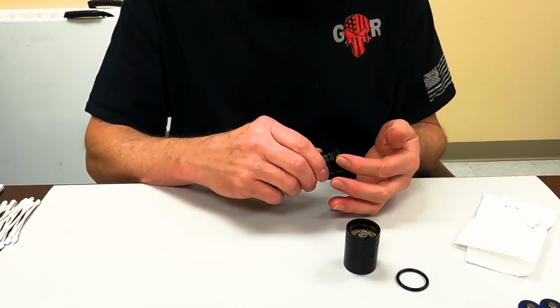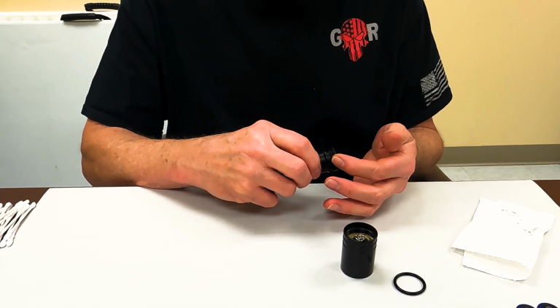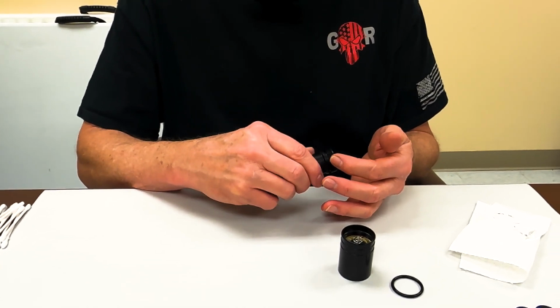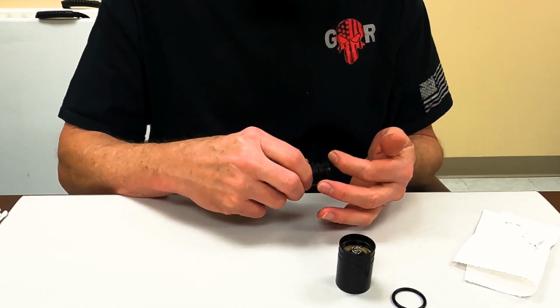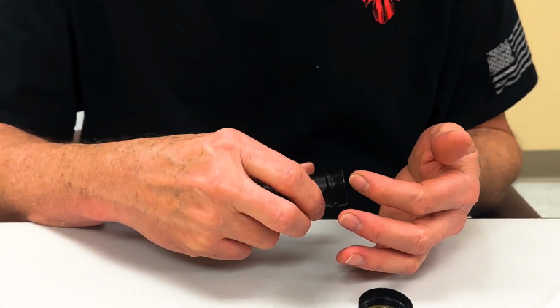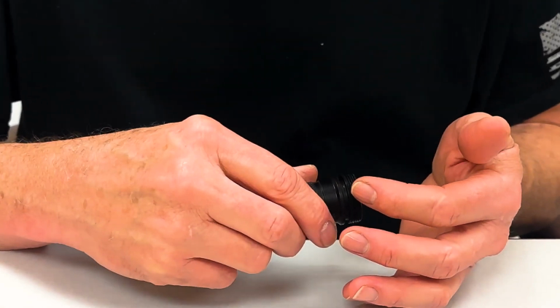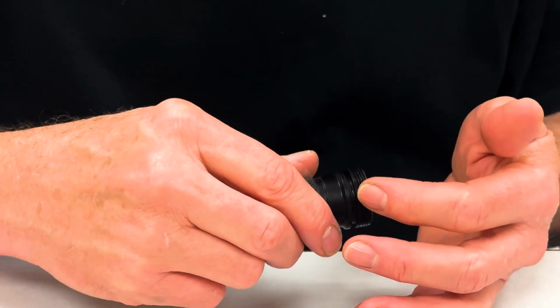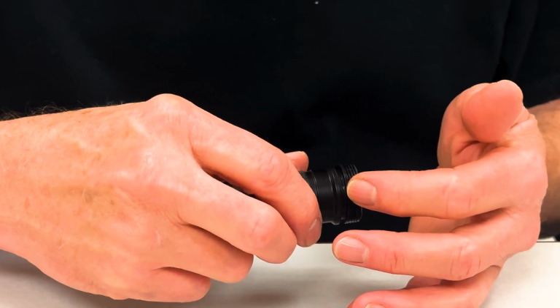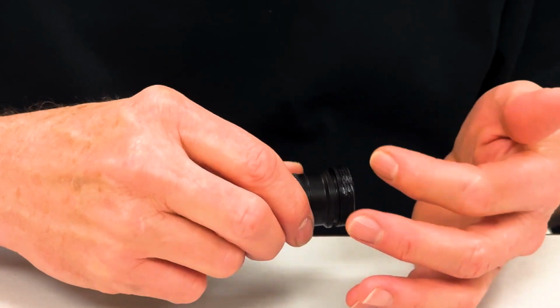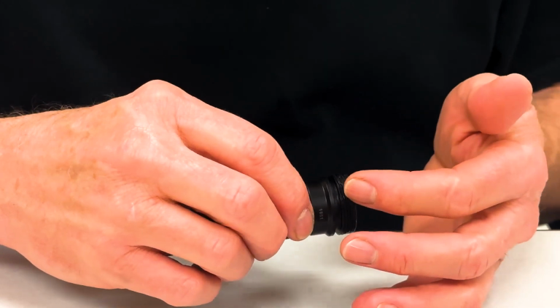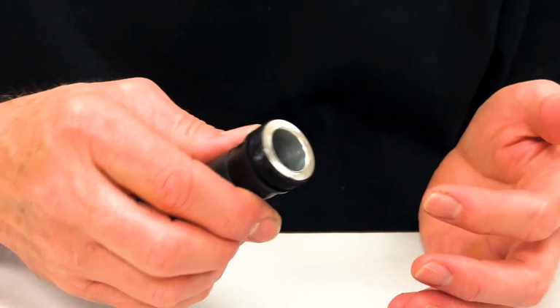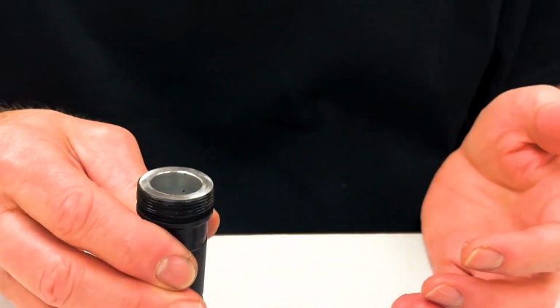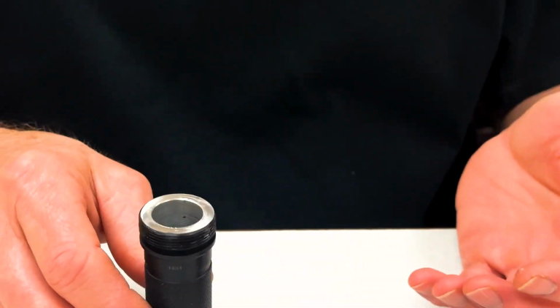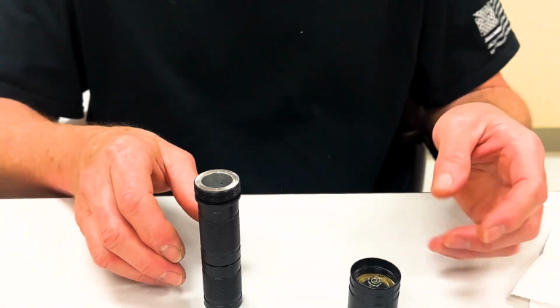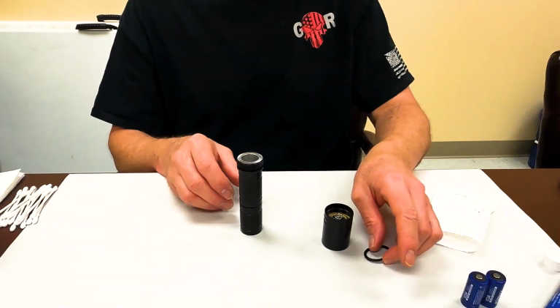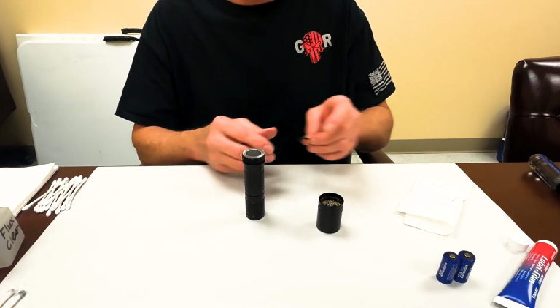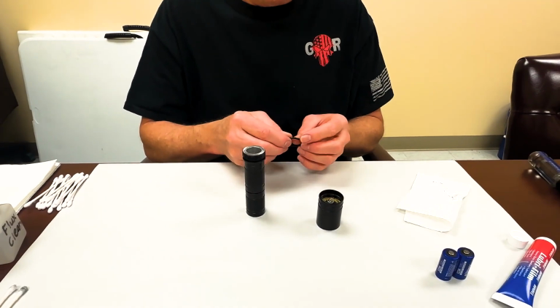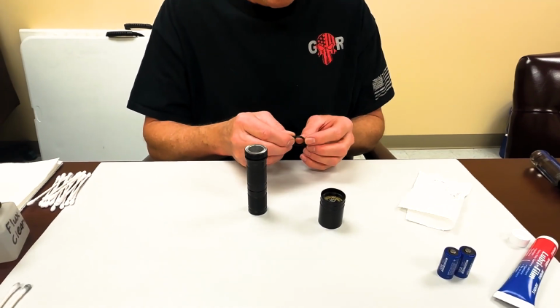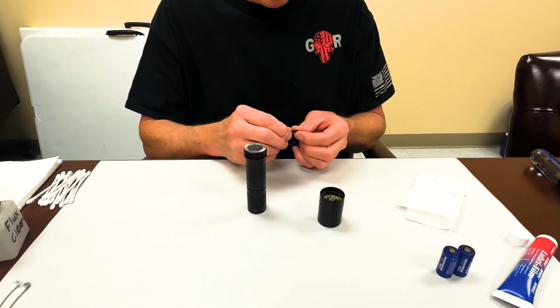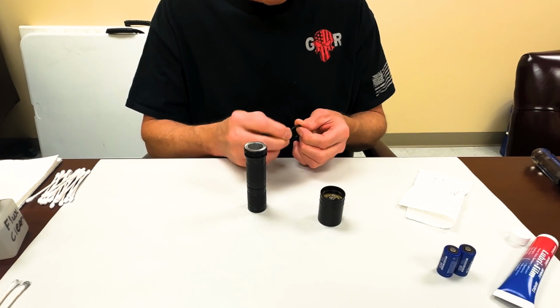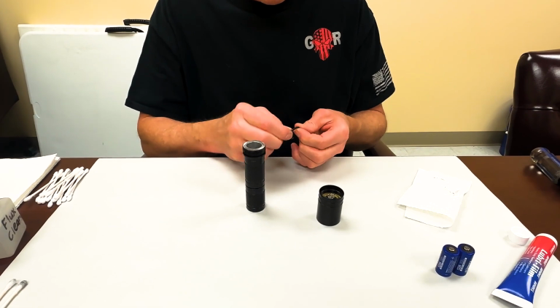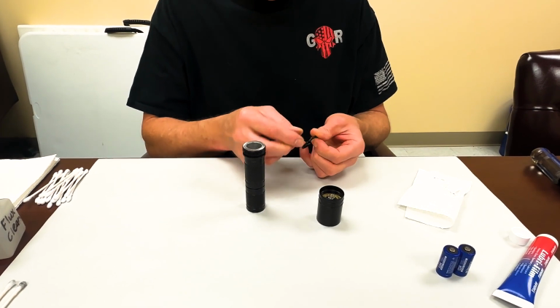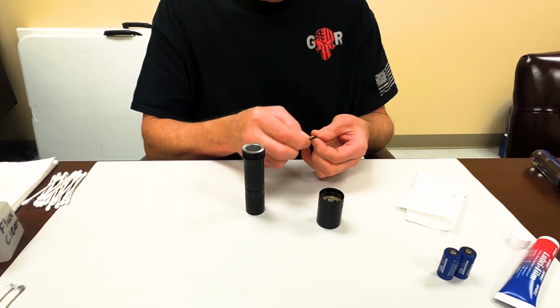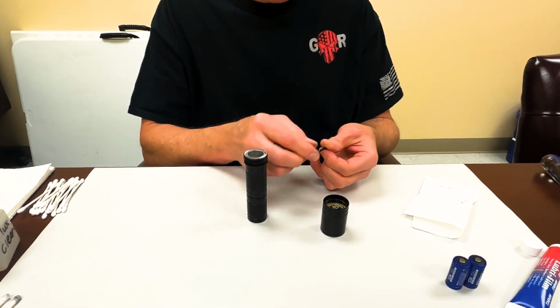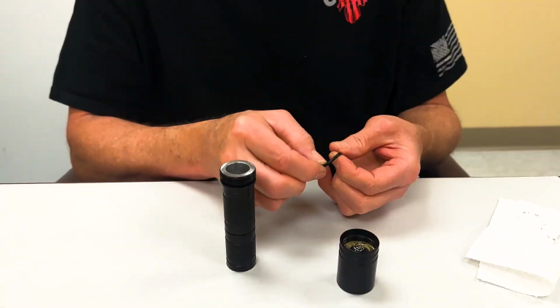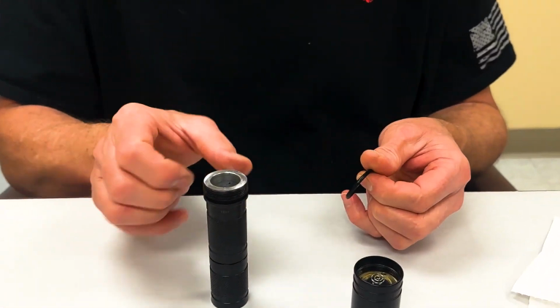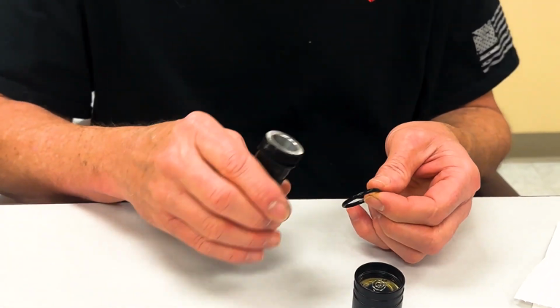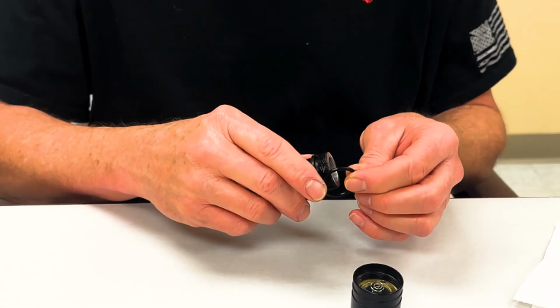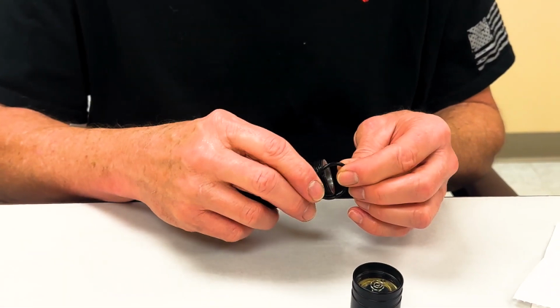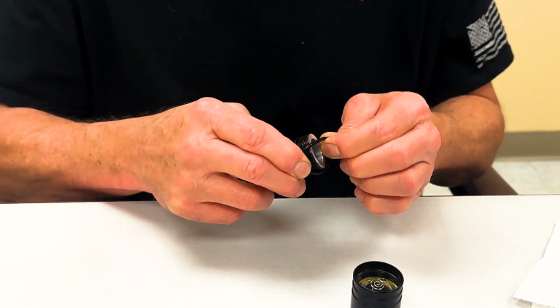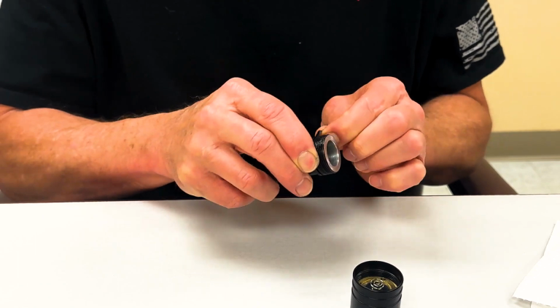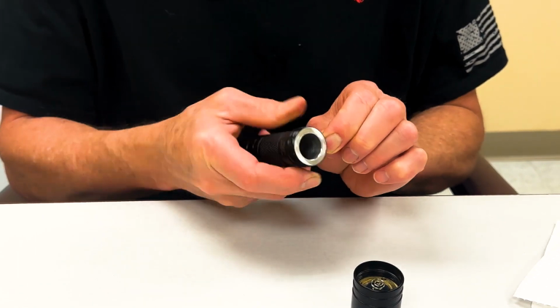That way I can get it on me and not have to worry about it. When we're assembling flashlights we wind up taking a bath in this stuff — get it all over. Move the o-ring good, put it back on there.